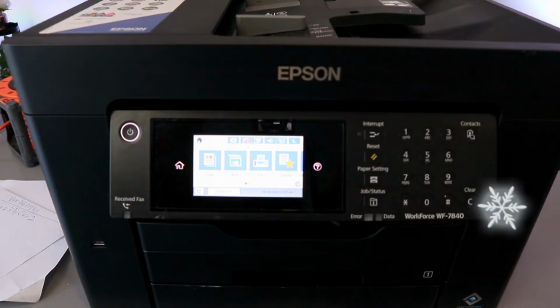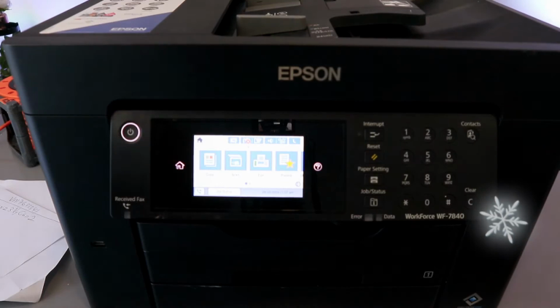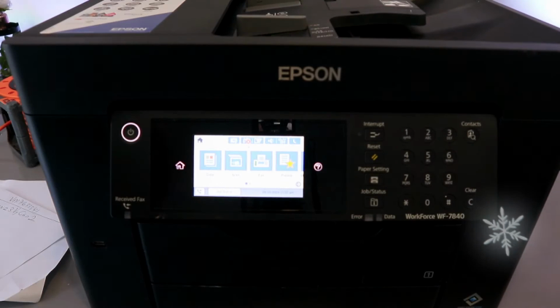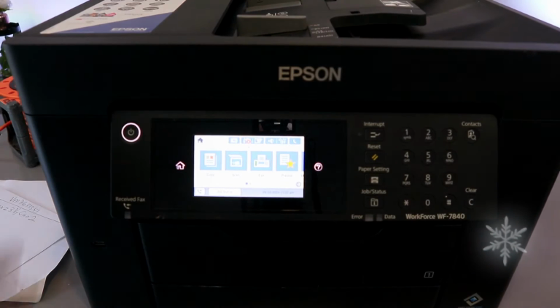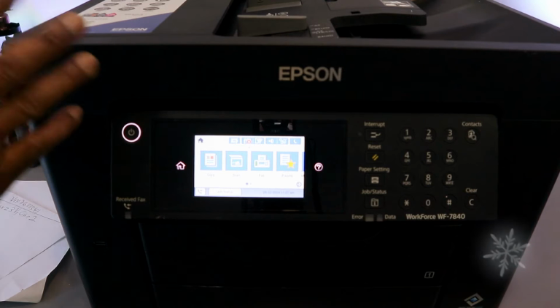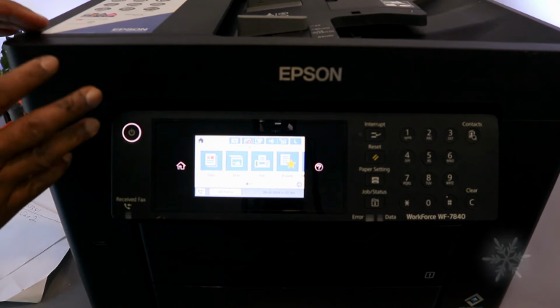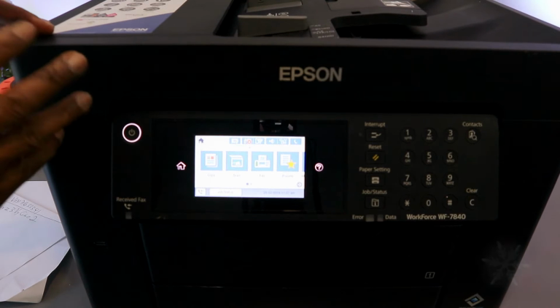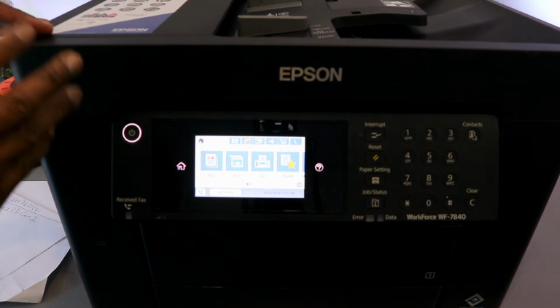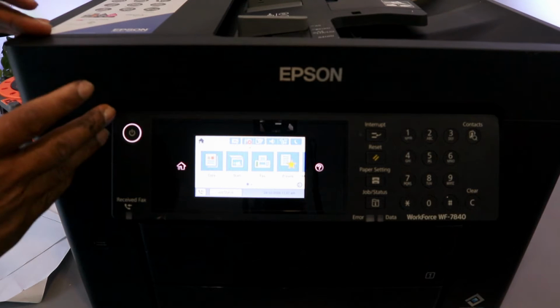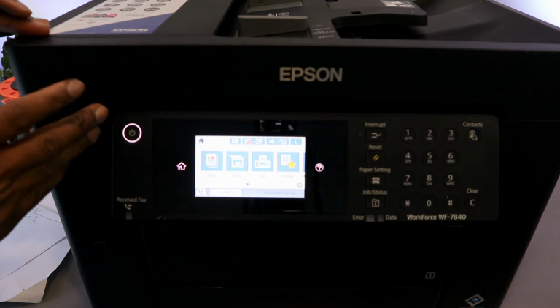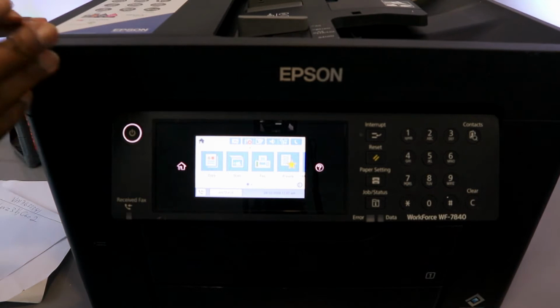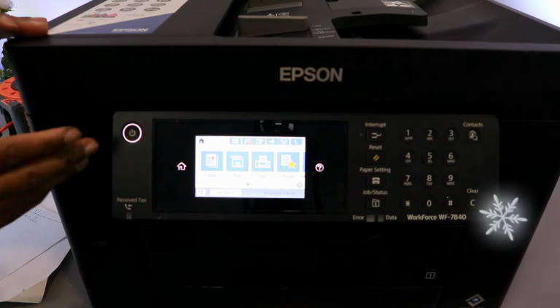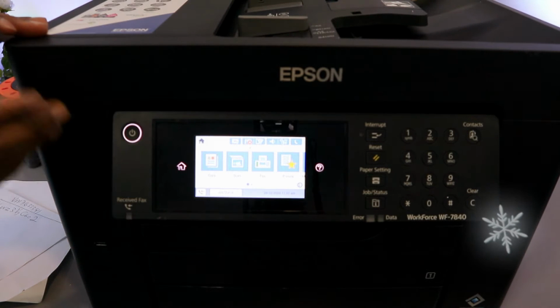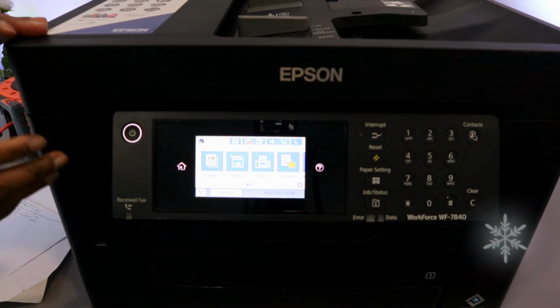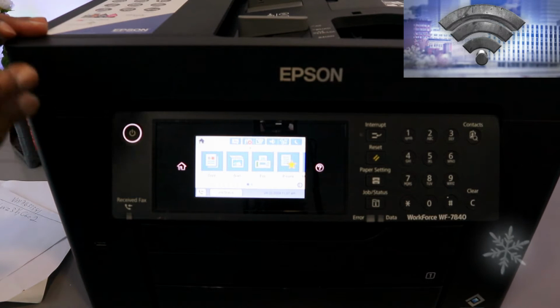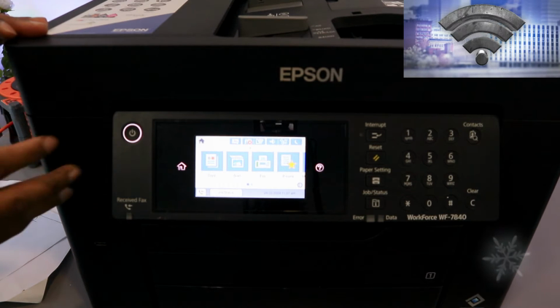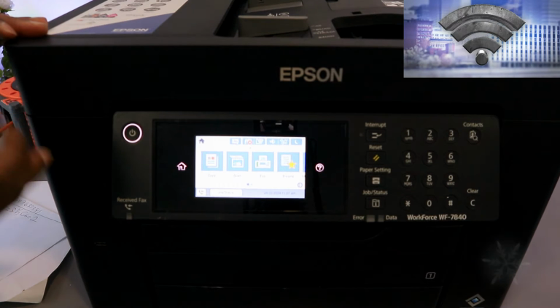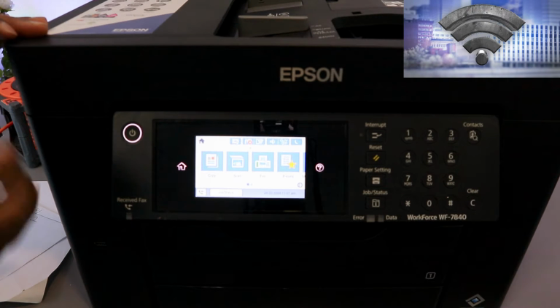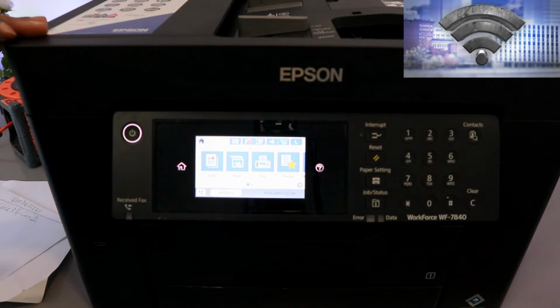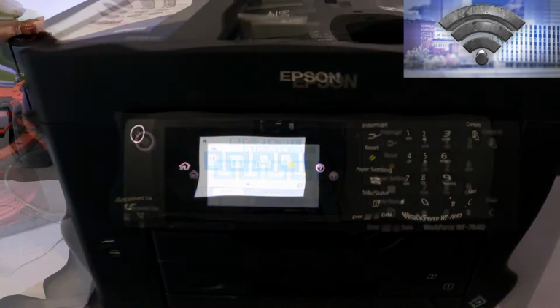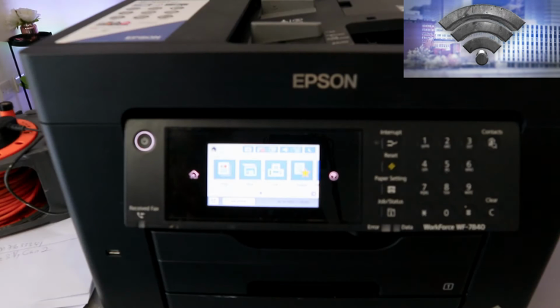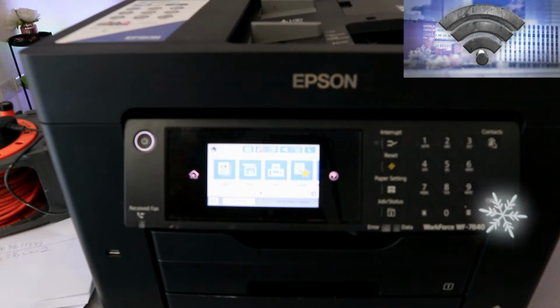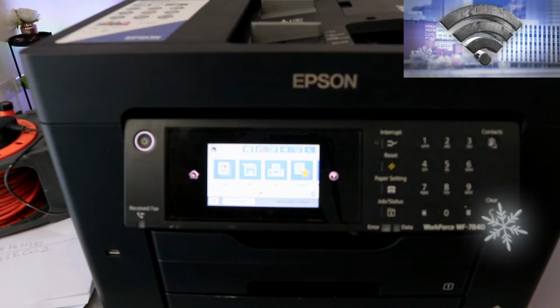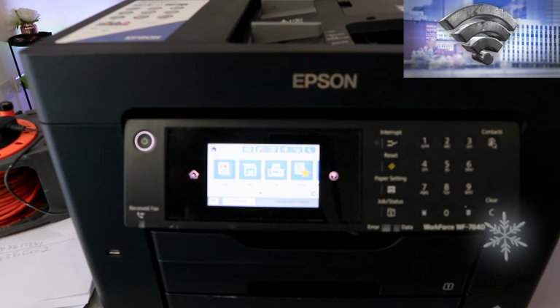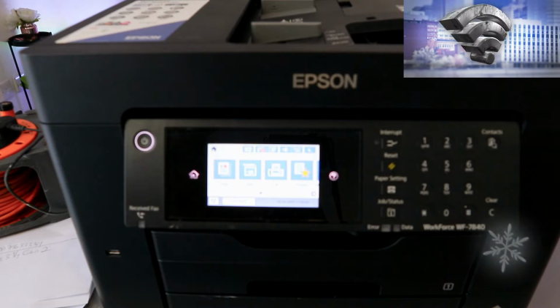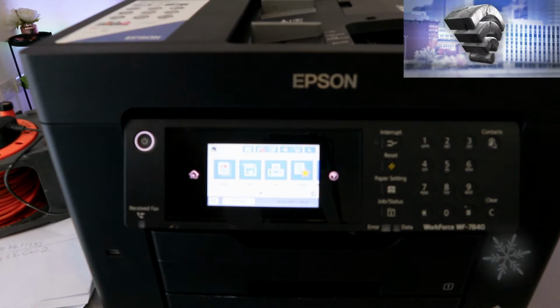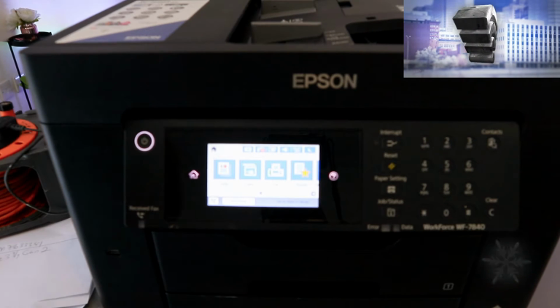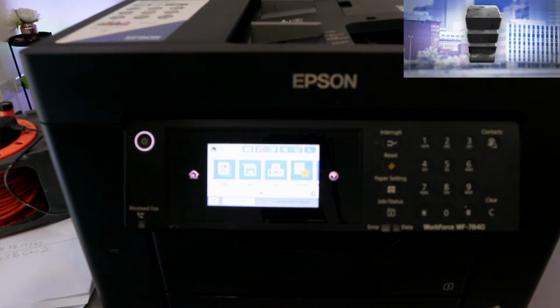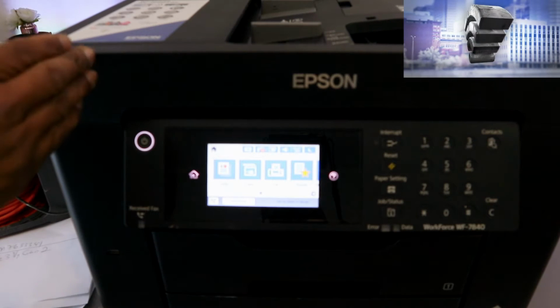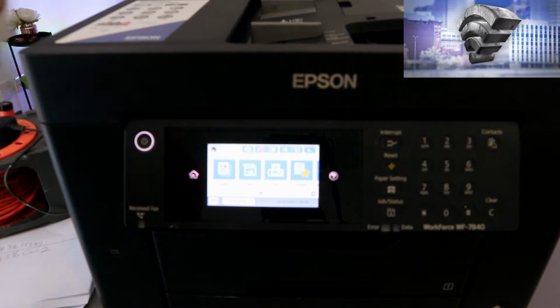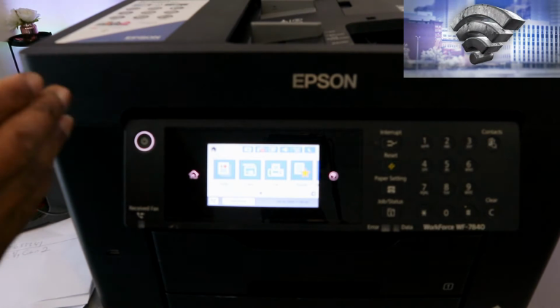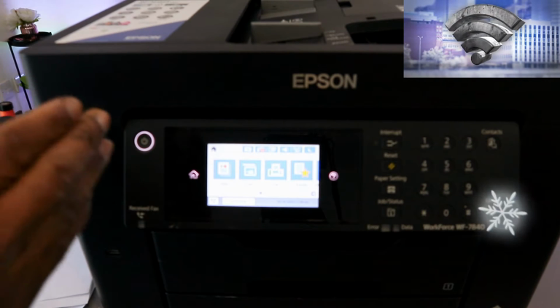Hey guys, this is the Epson Workforce WF-7840. I'm going to show you how to connect this printer to a Wi-Fi network.